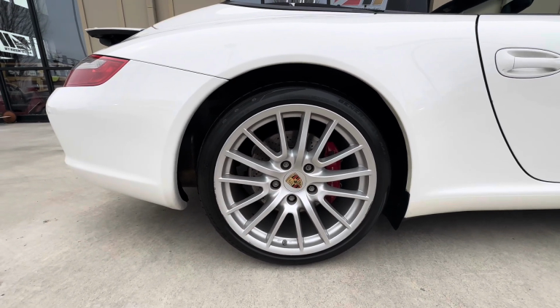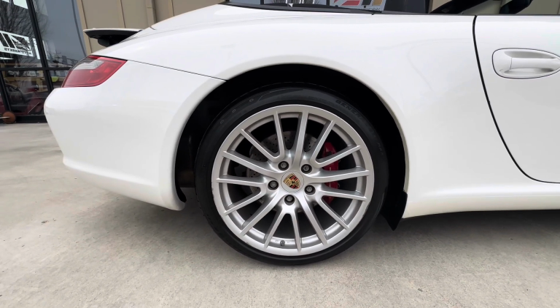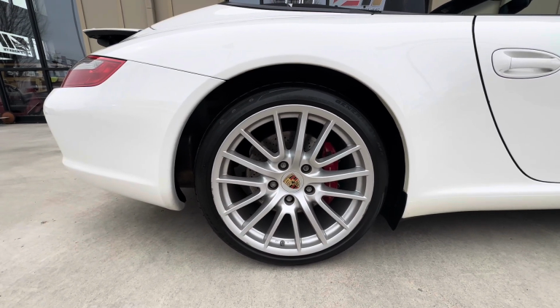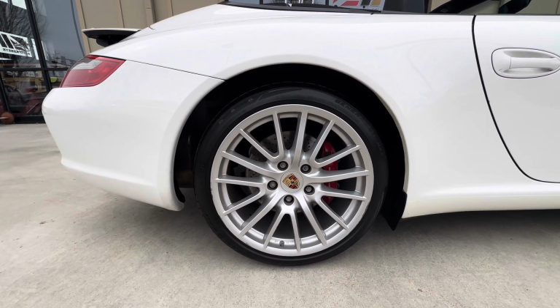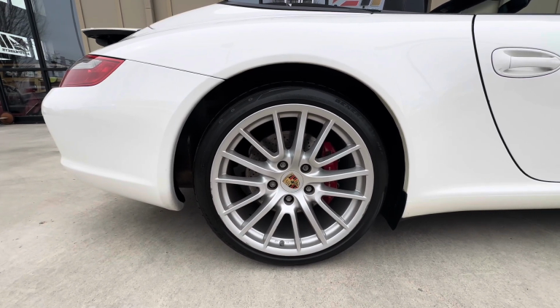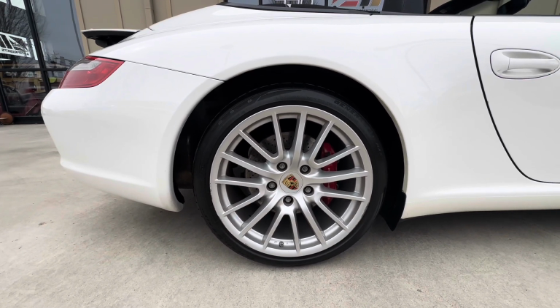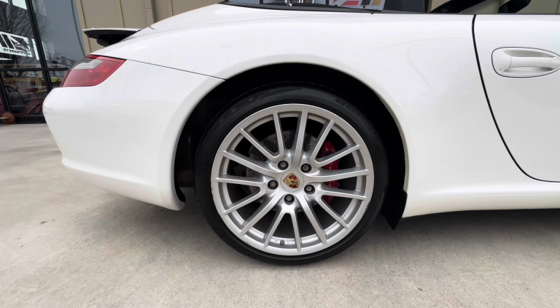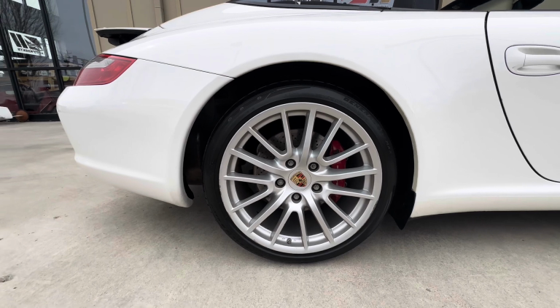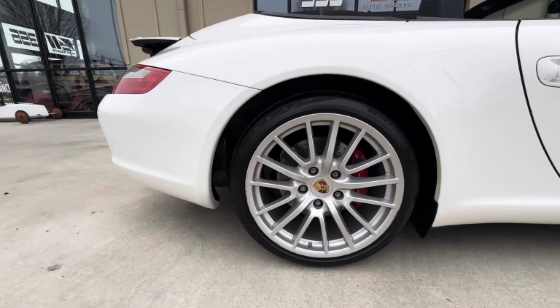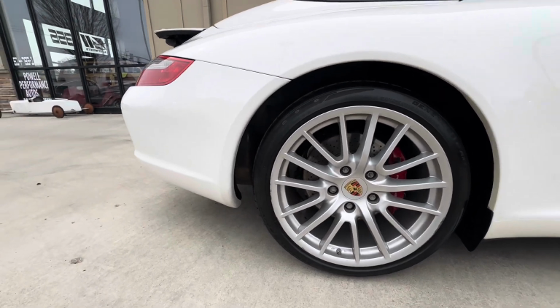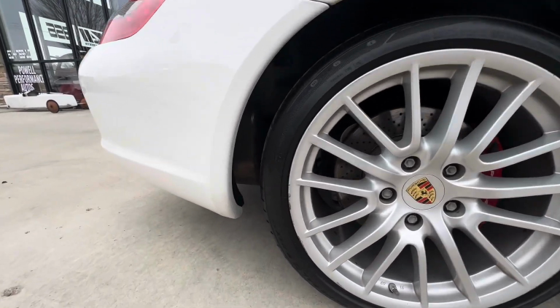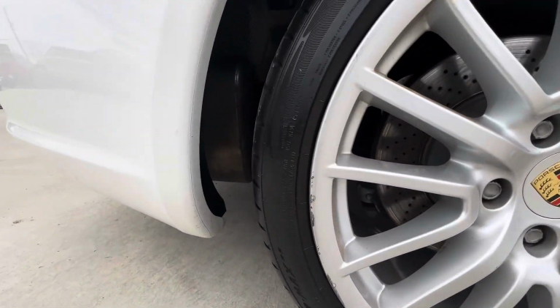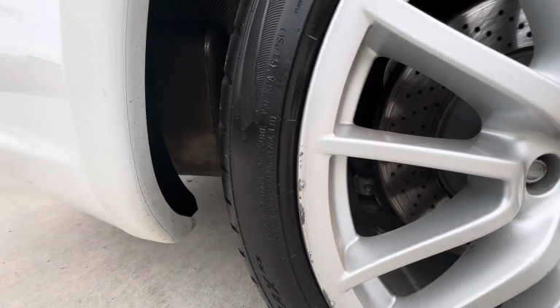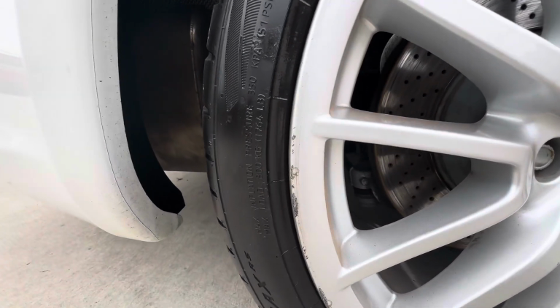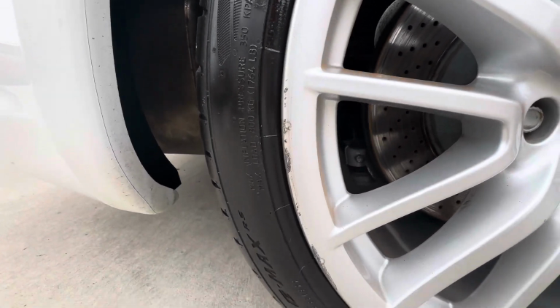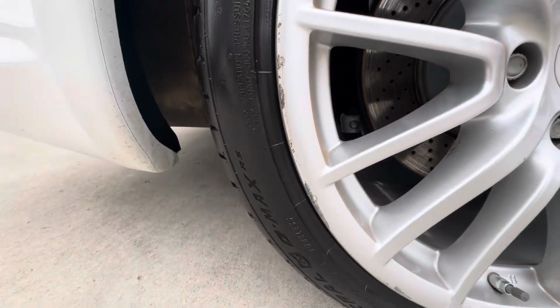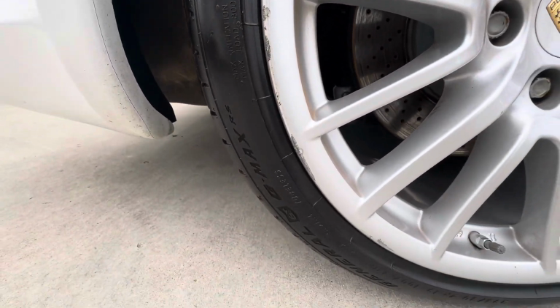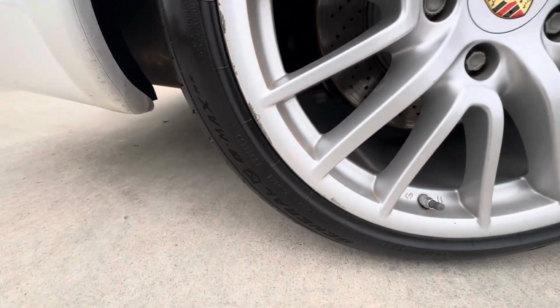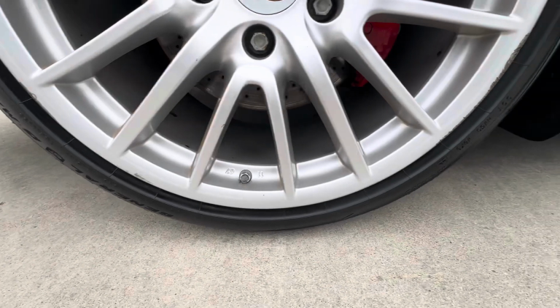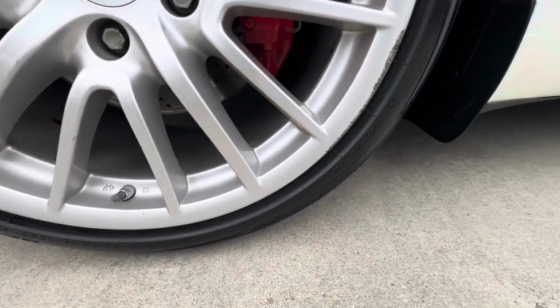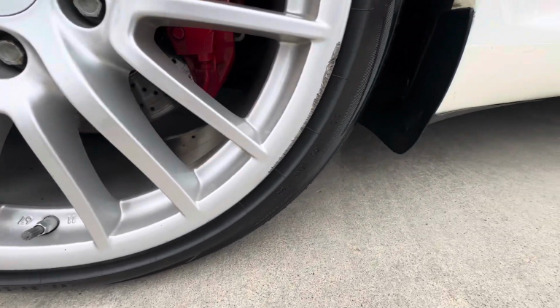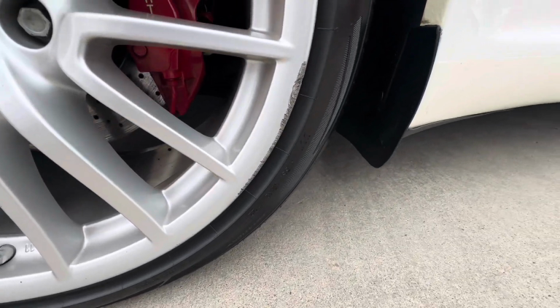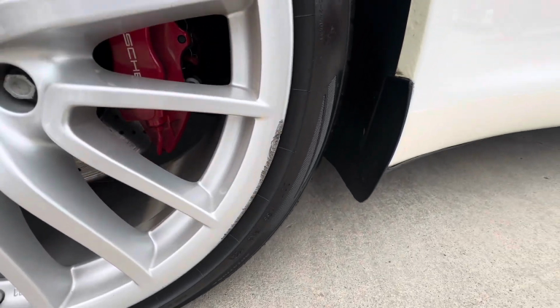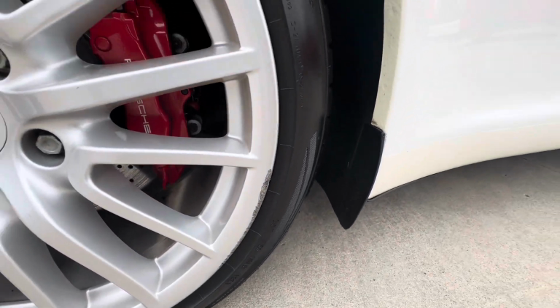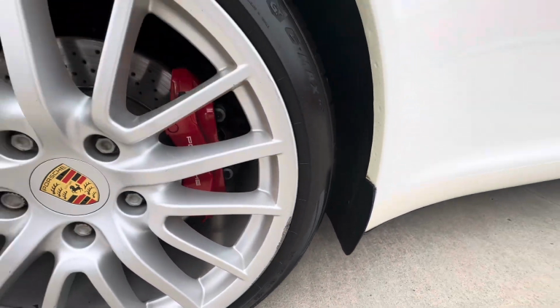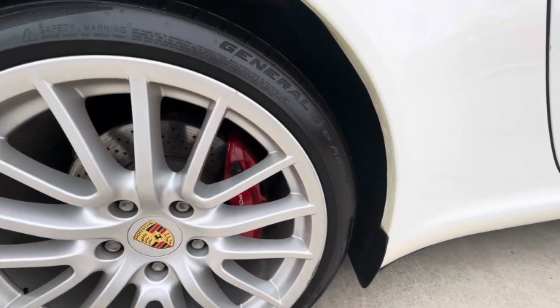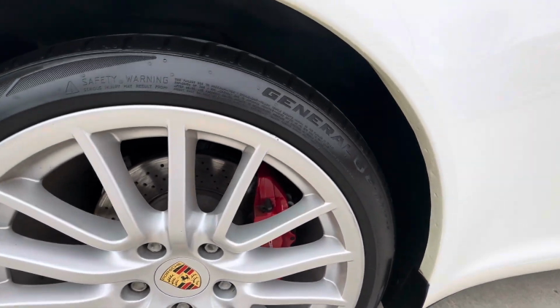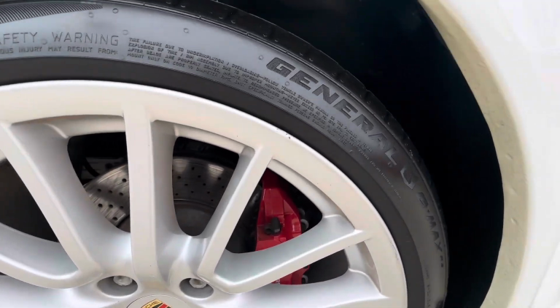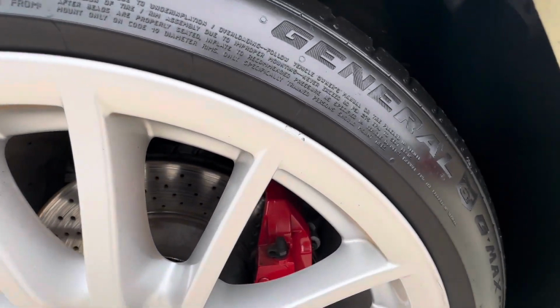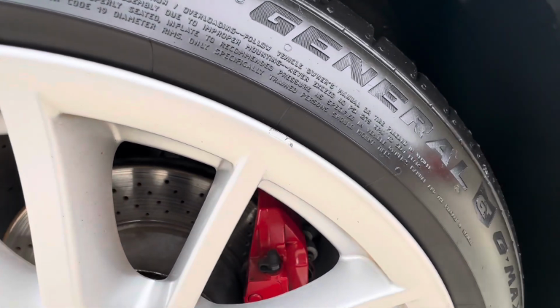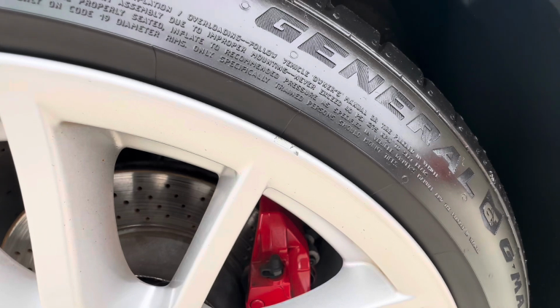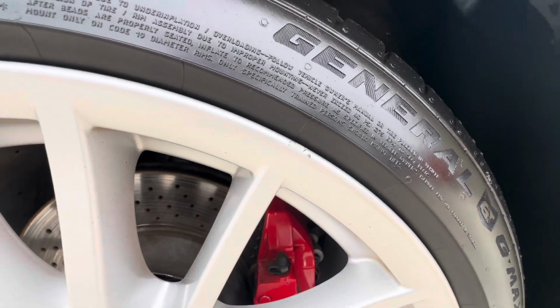Back here at the passenger rear wheel, a little curb rash along the lip of the wheel, and a little more over here as well — just a small spot there on the lip of the wheel.